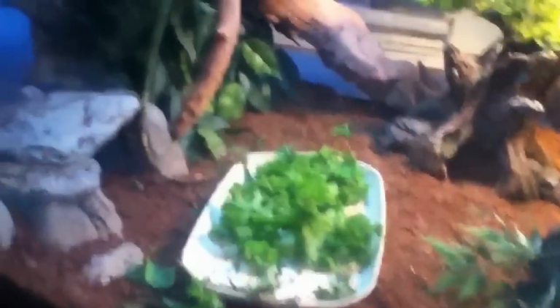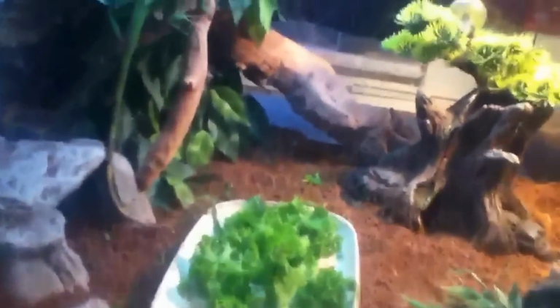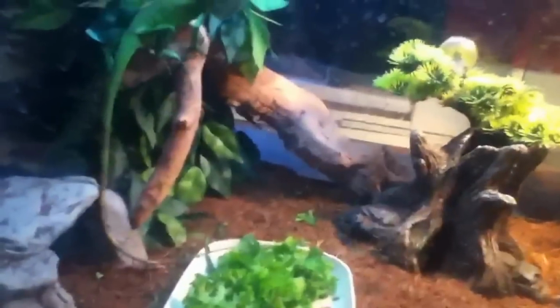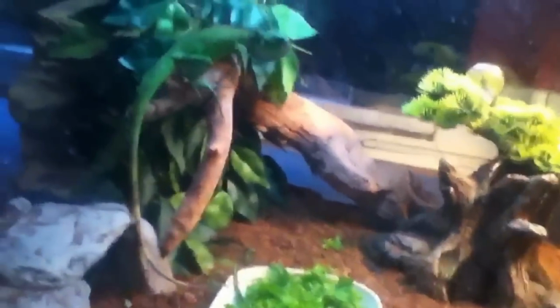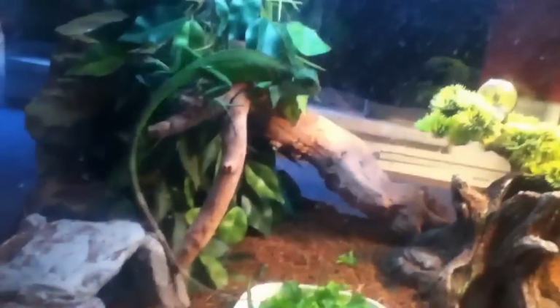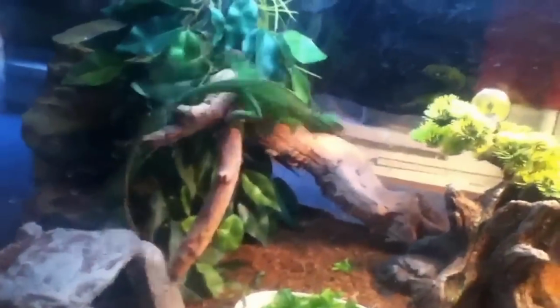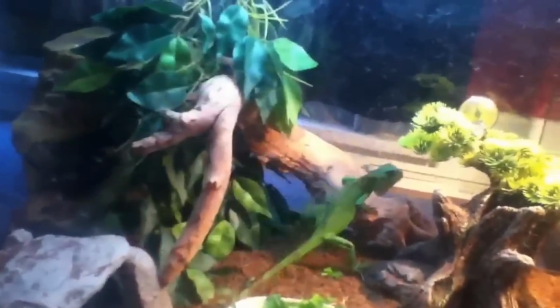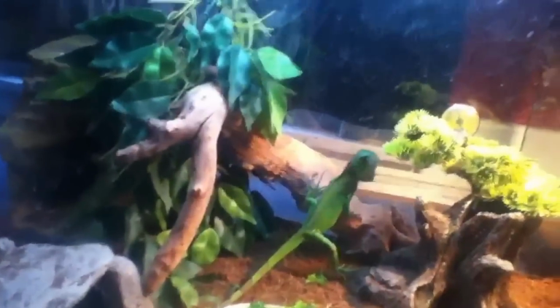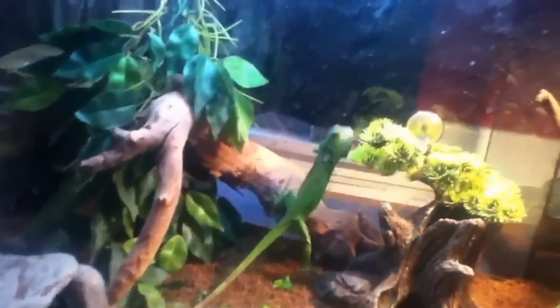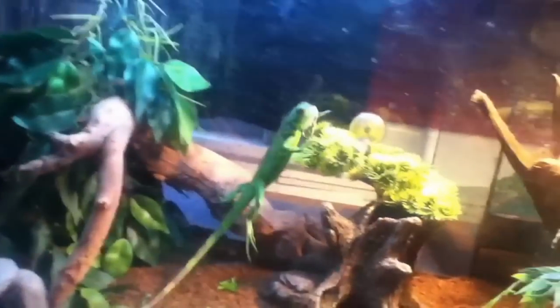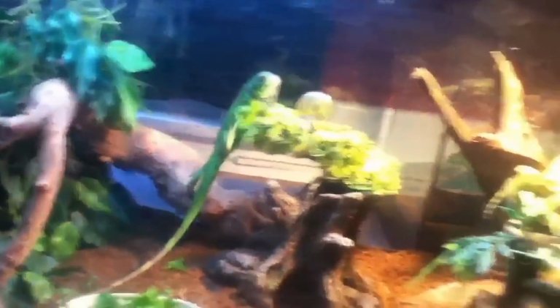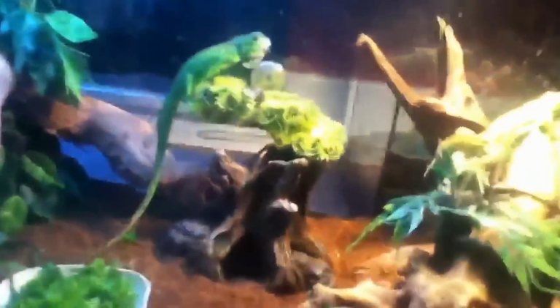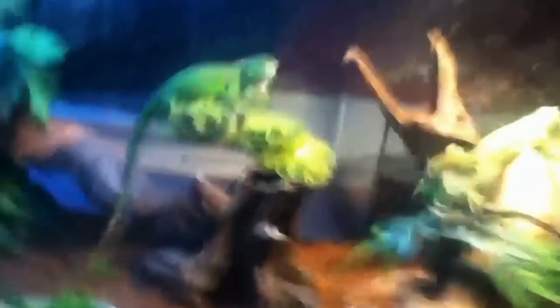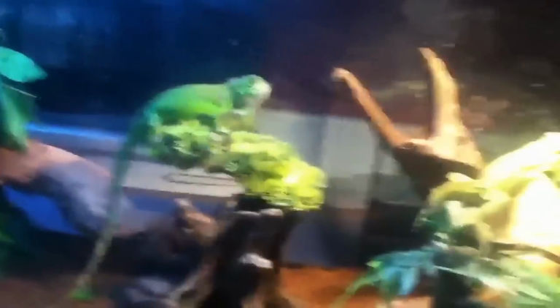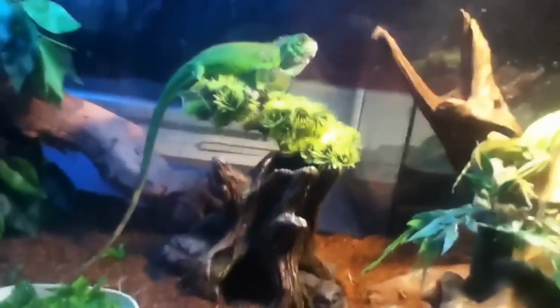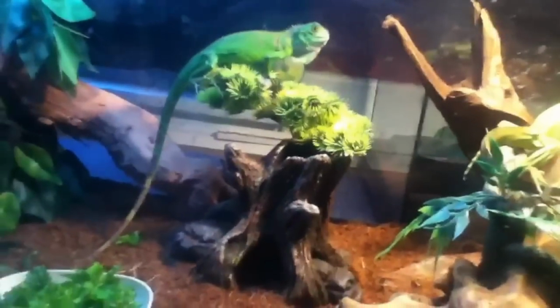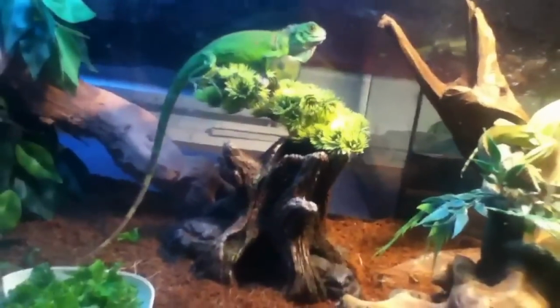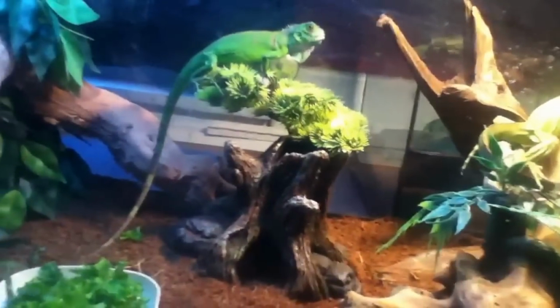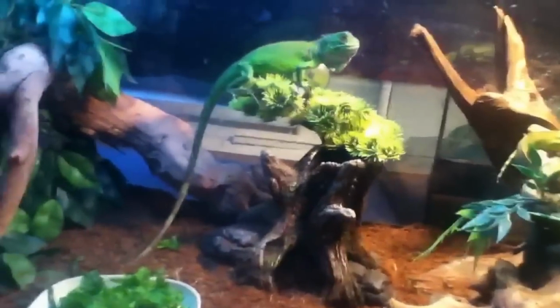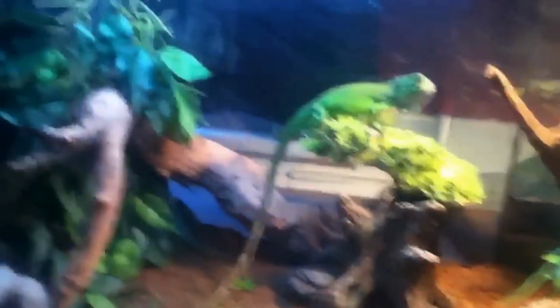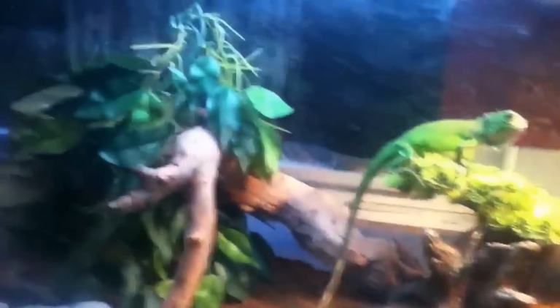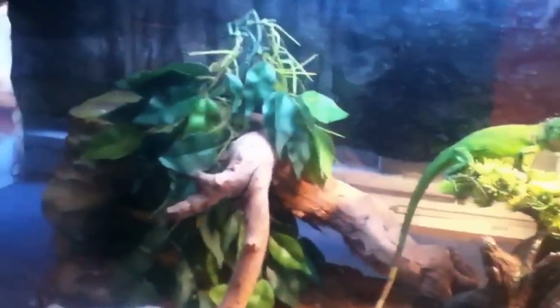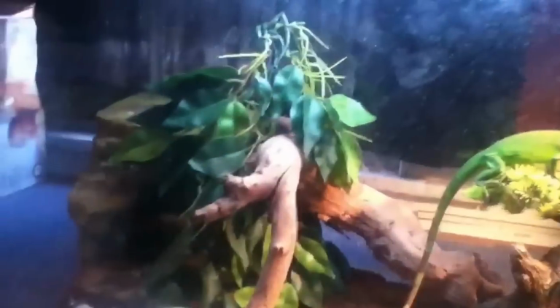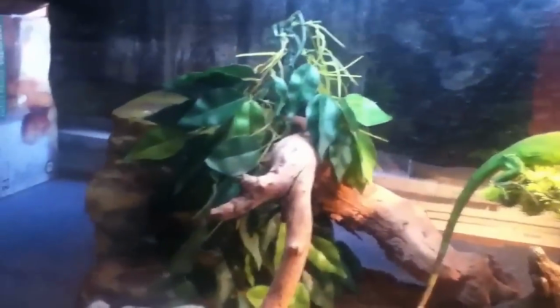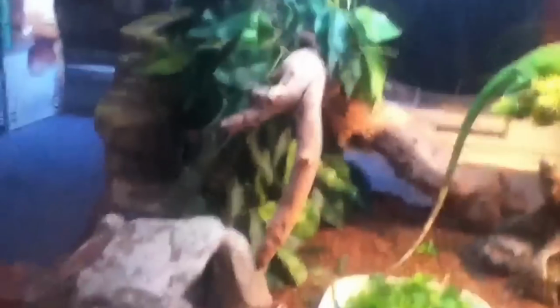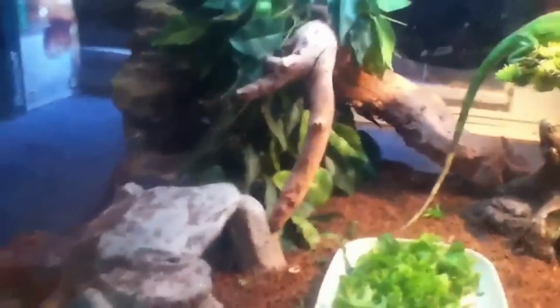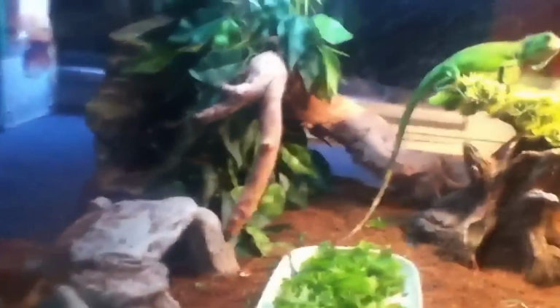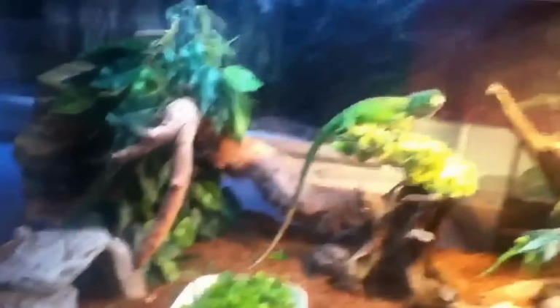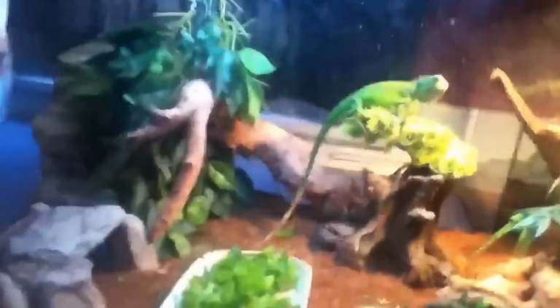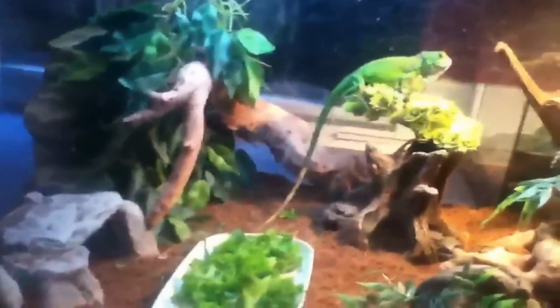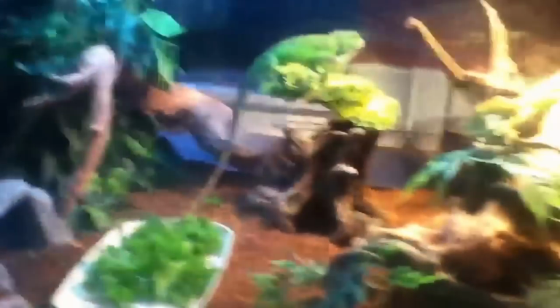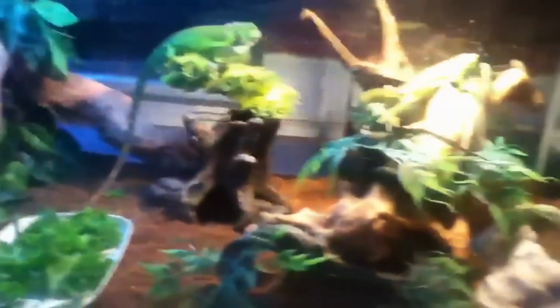There's their mustard greens for today. I have a bonsai tree, and I've got all kinds of cool stuff in here that they love climbing around on.